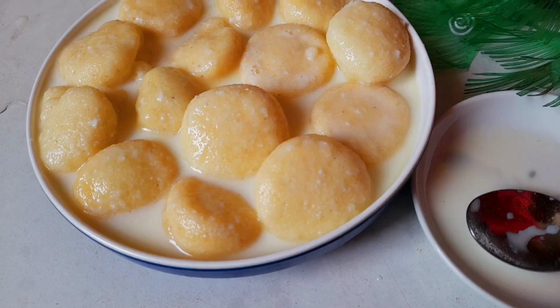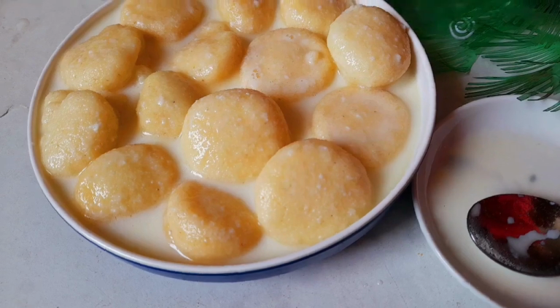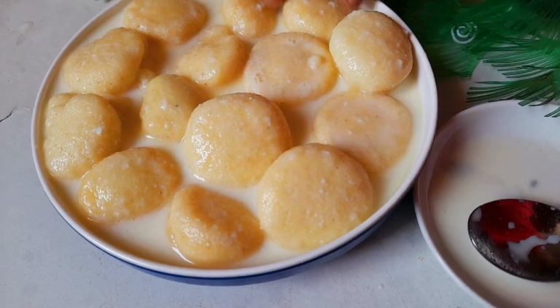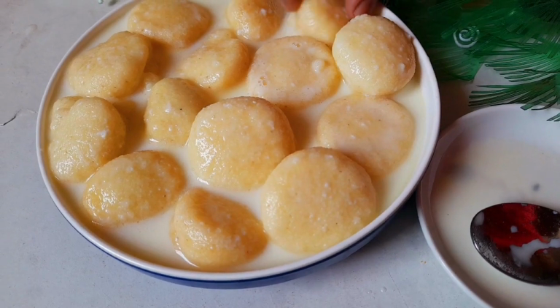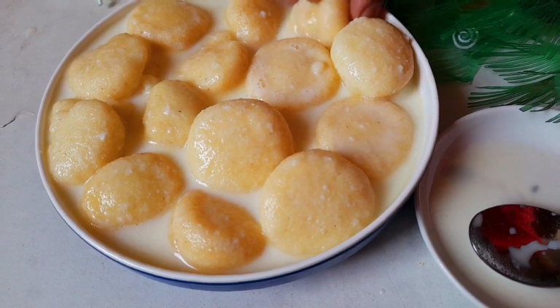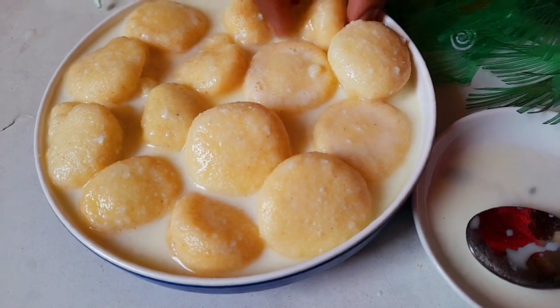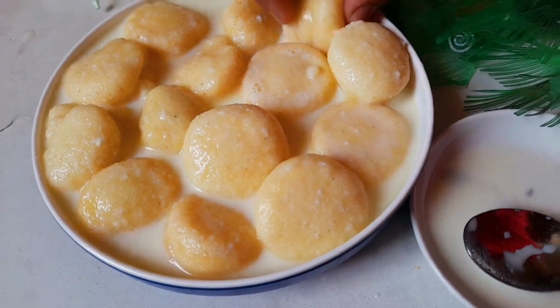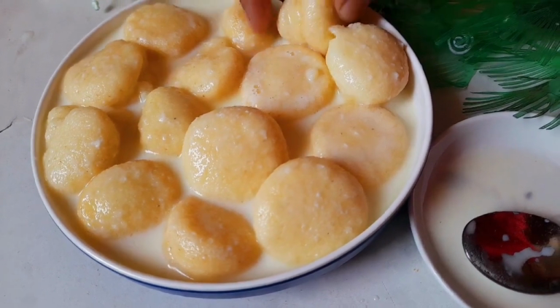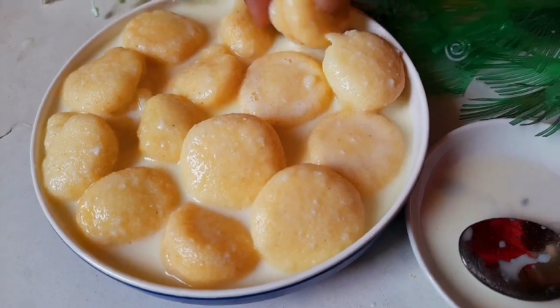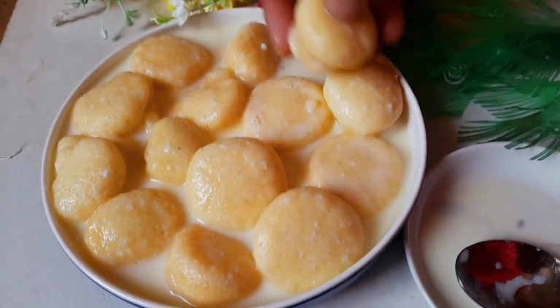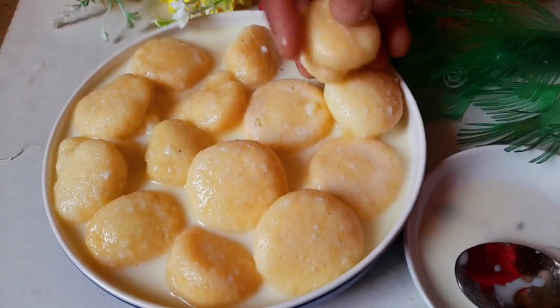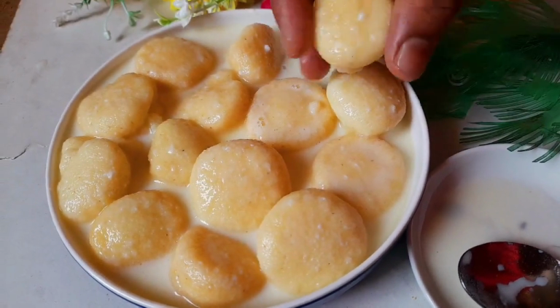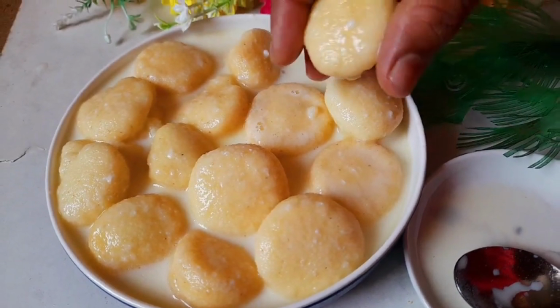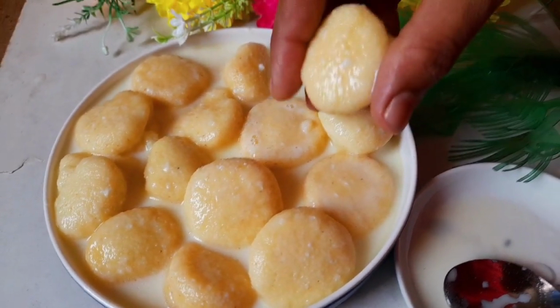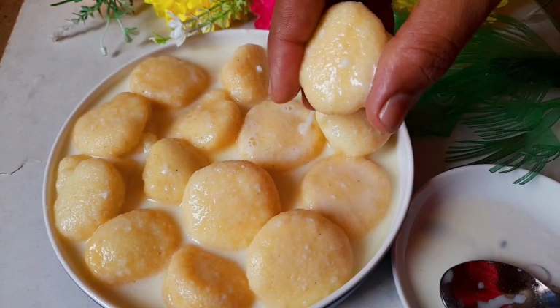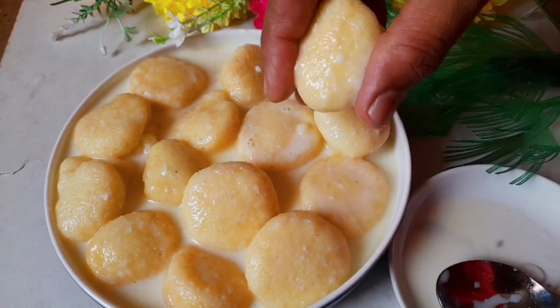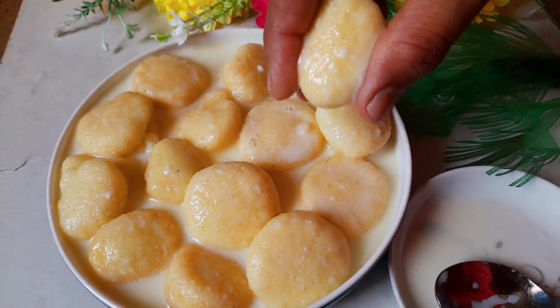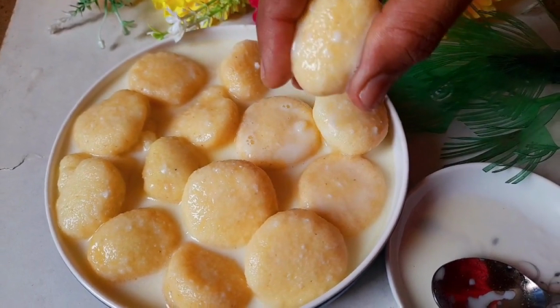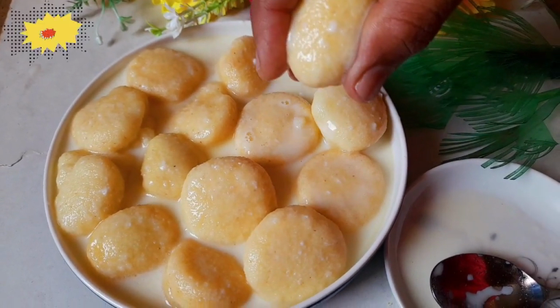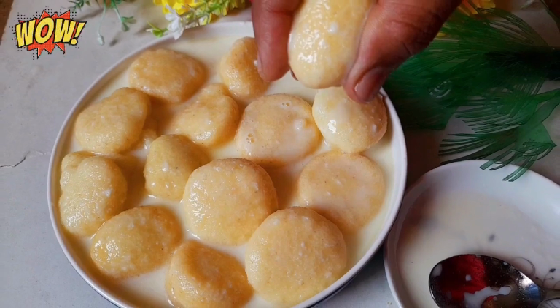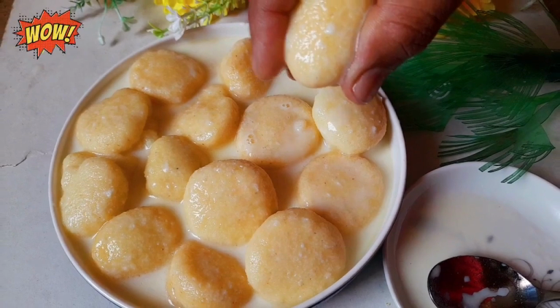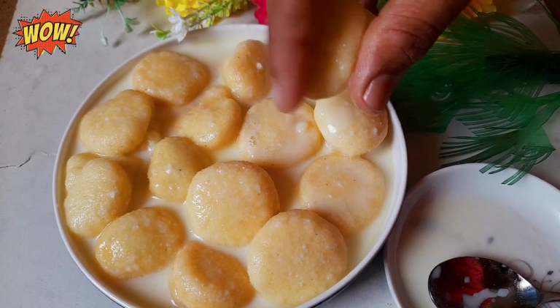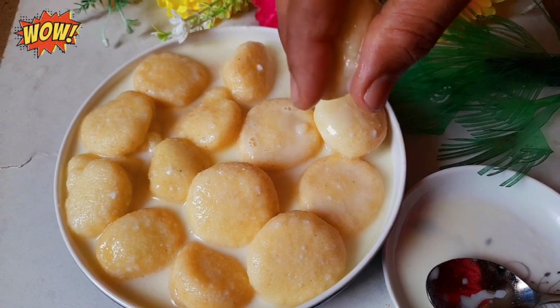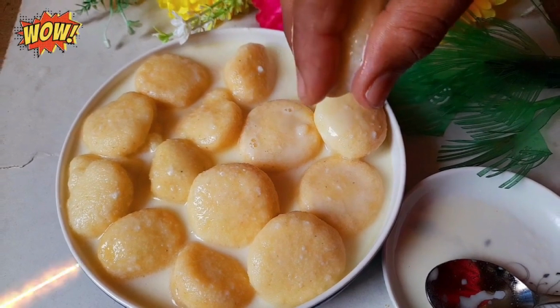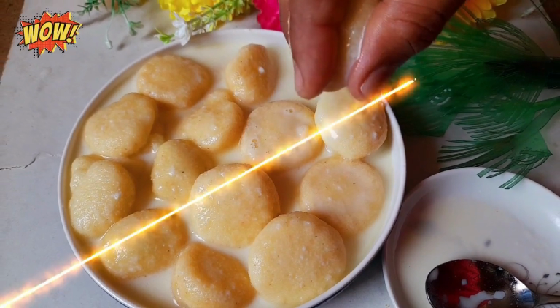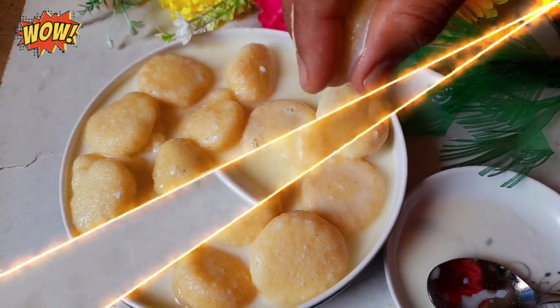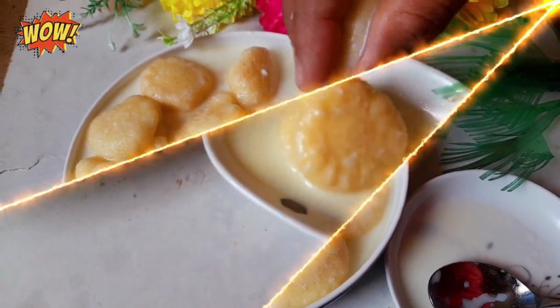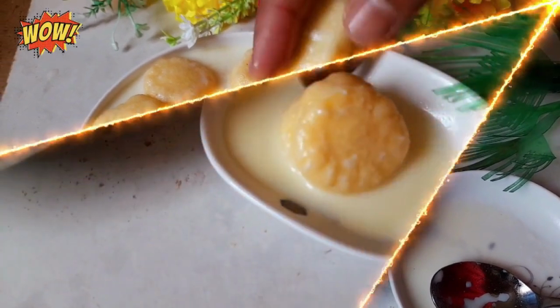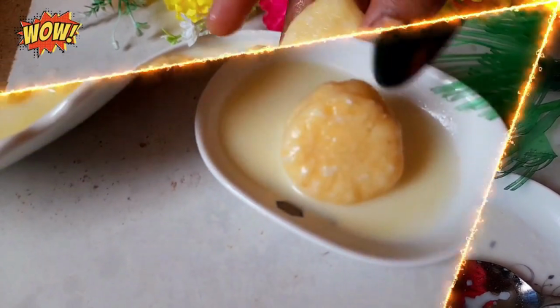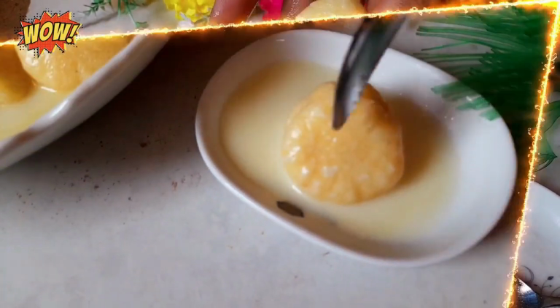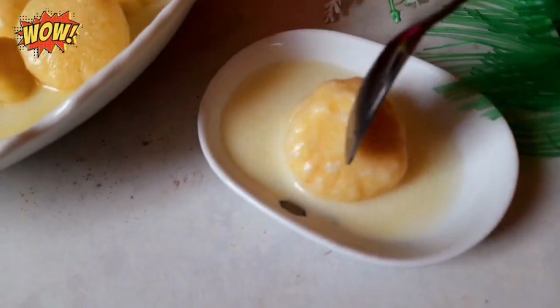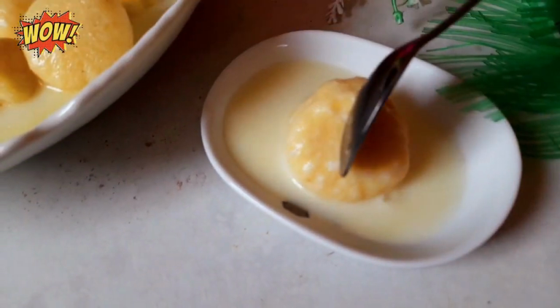Hello my dear viewers, Assalamualaikum. Cooking2Keyaar pakkh thhekhe, Askkiri pizote aapnaadhe jana thakse, Khubi dharun ebong shushra dhekhti dhezate recipe.